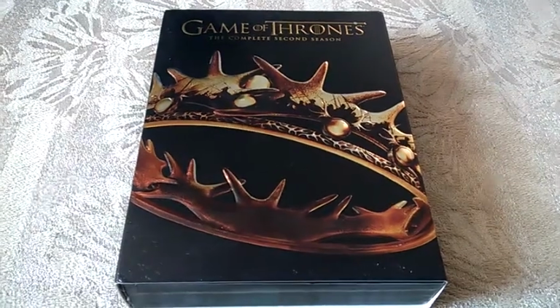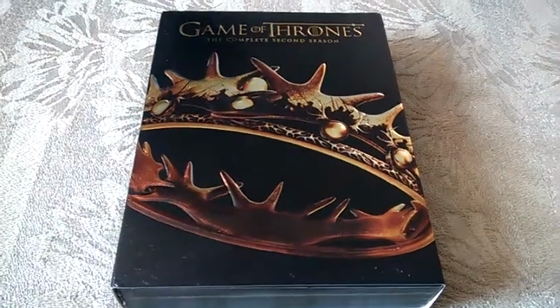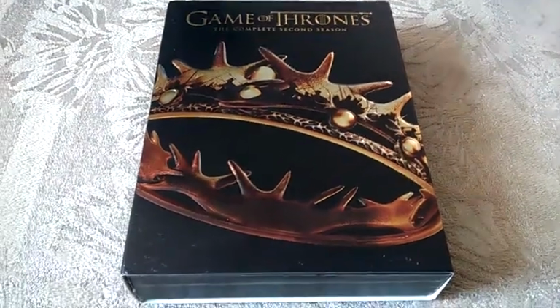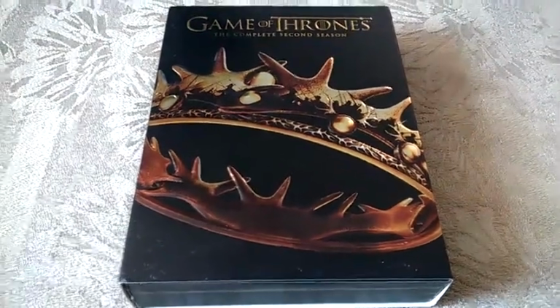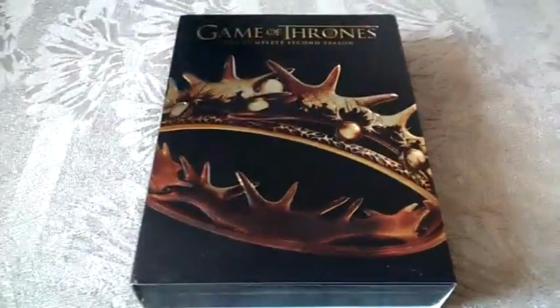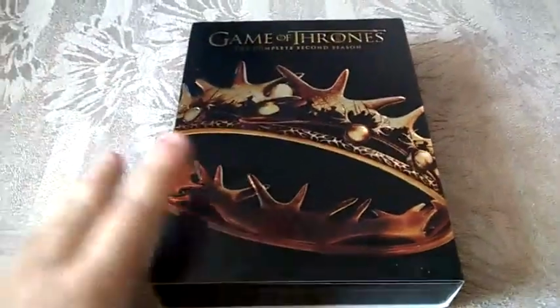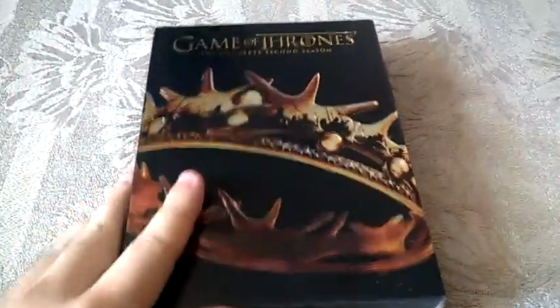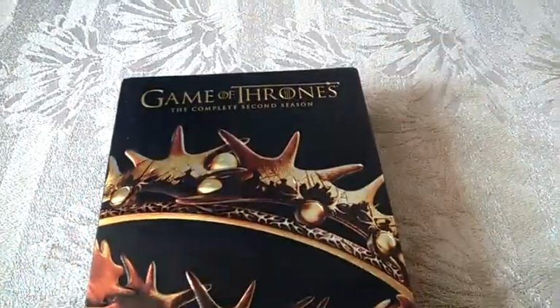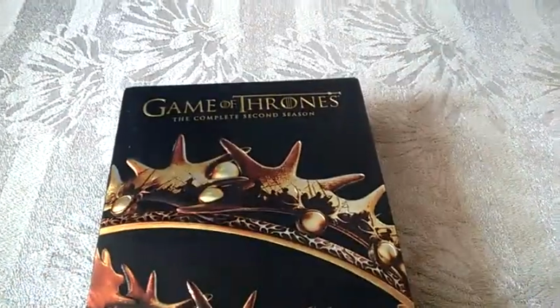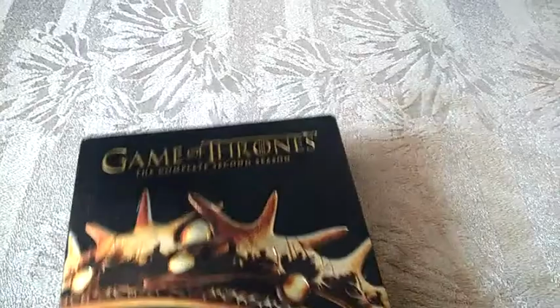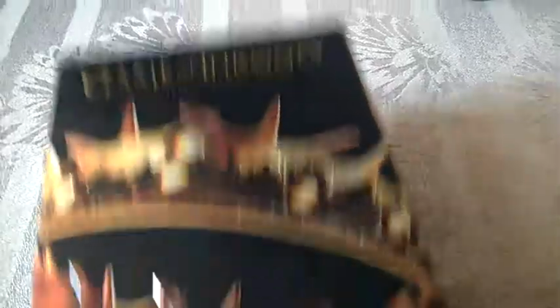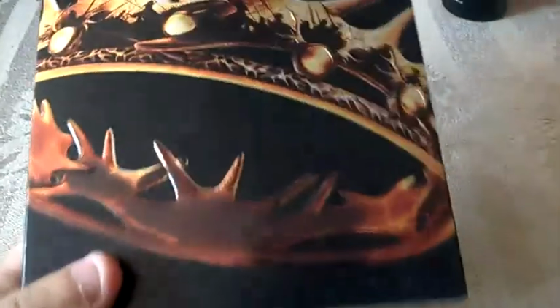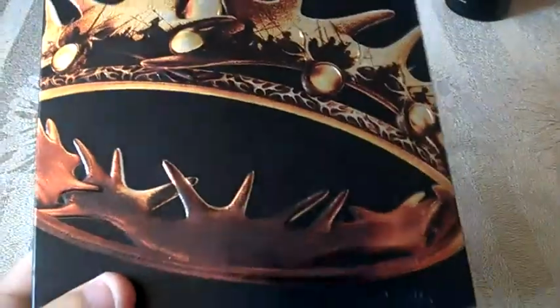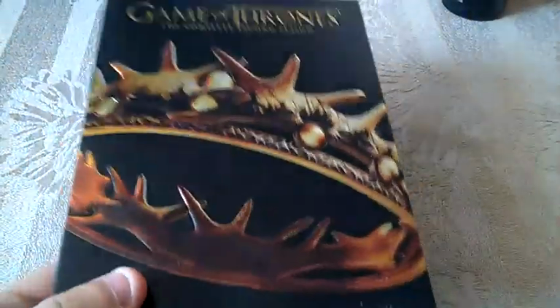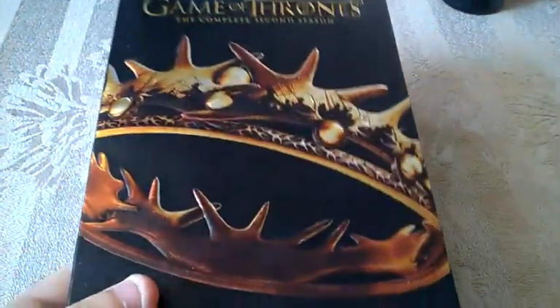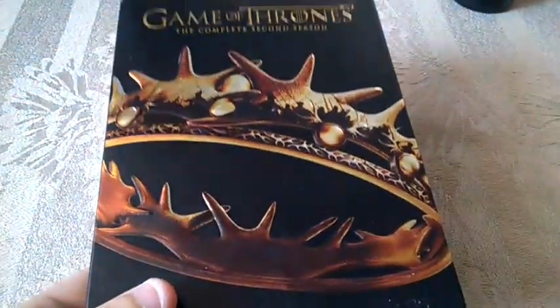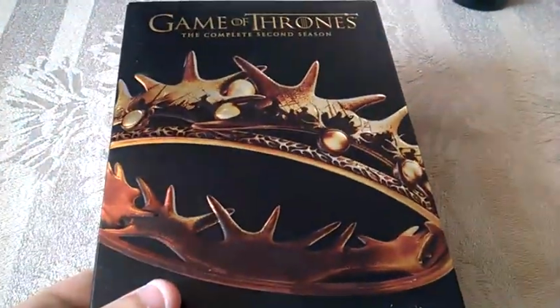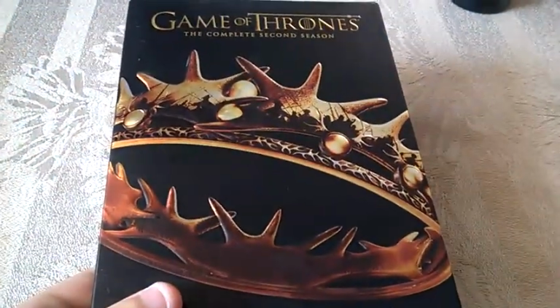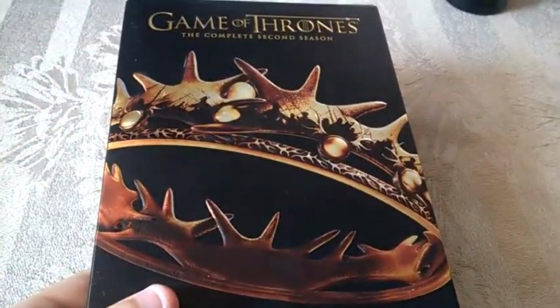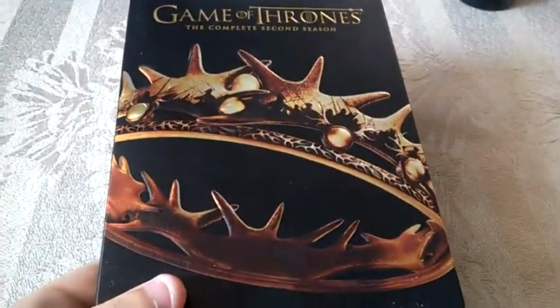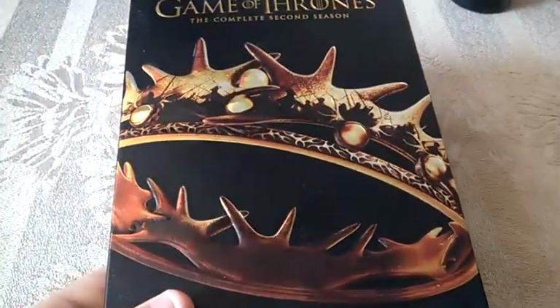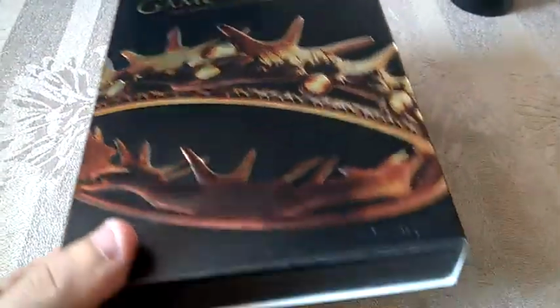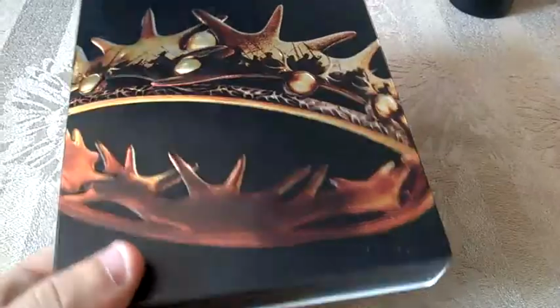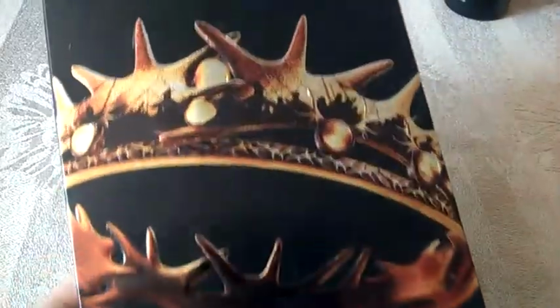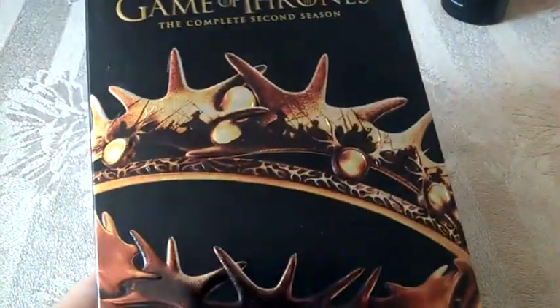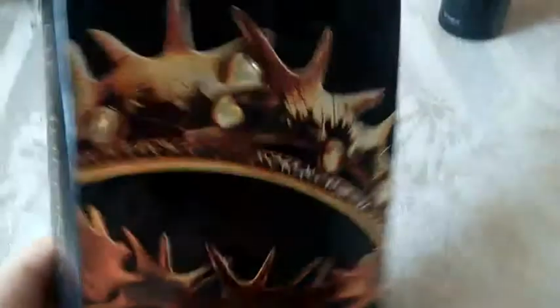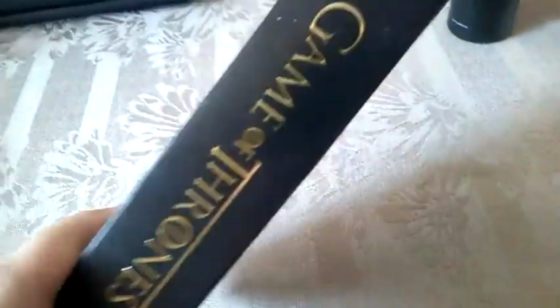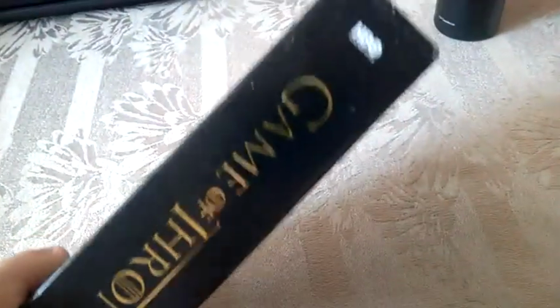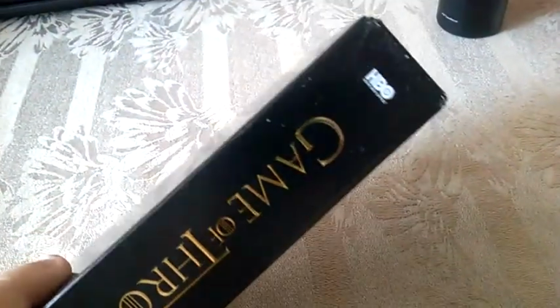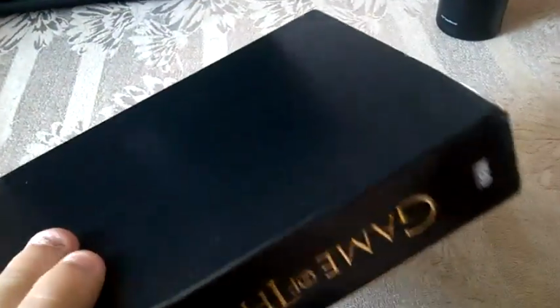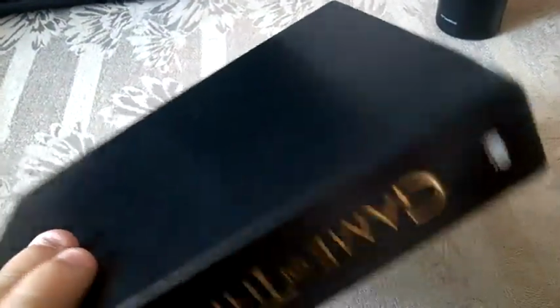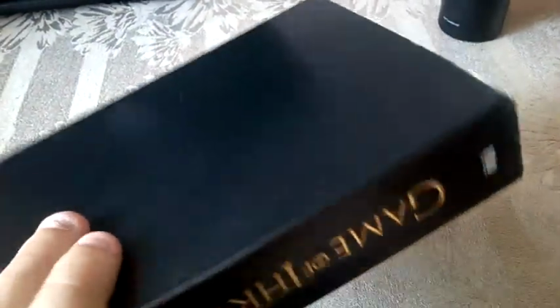Hello guys, Moving Nostalgia back here again. This is what I received in the mail today — the complete second season of Game of Thrones on DVD, the US edition.